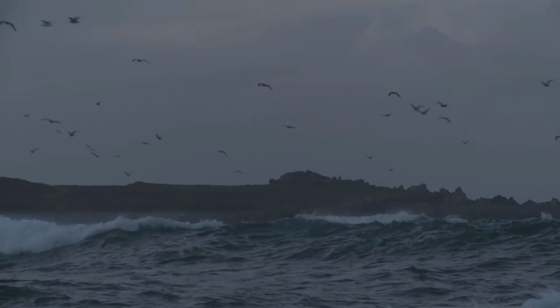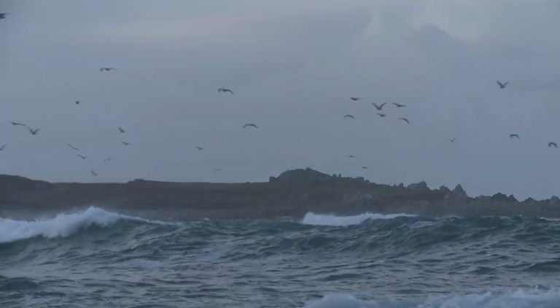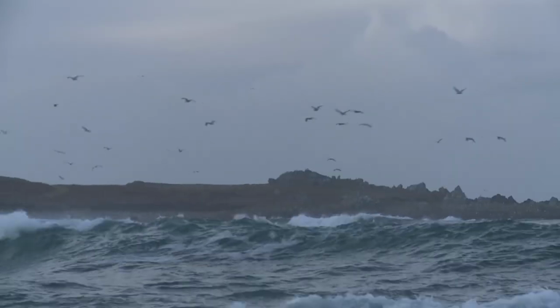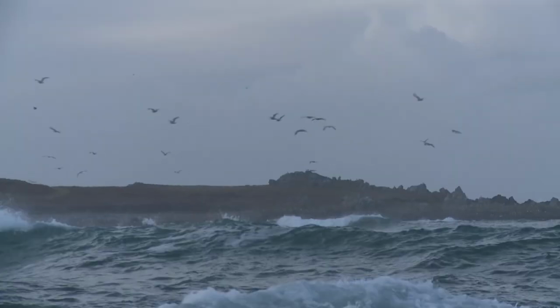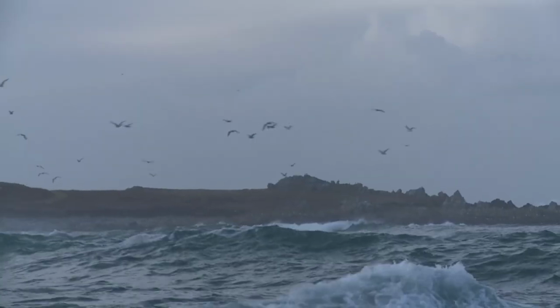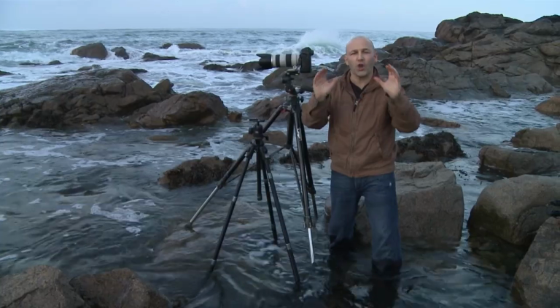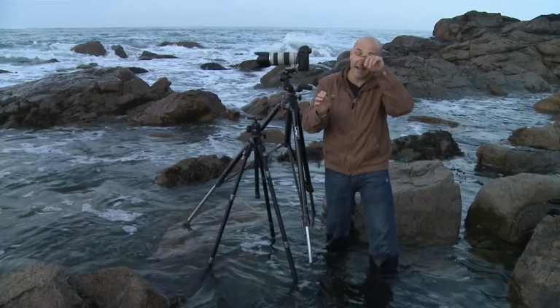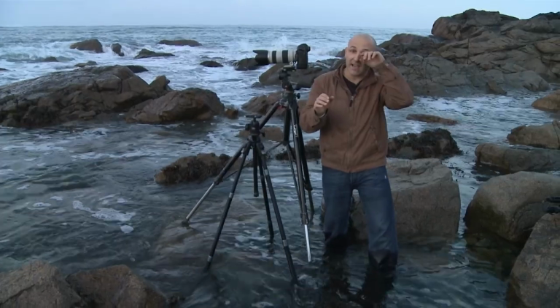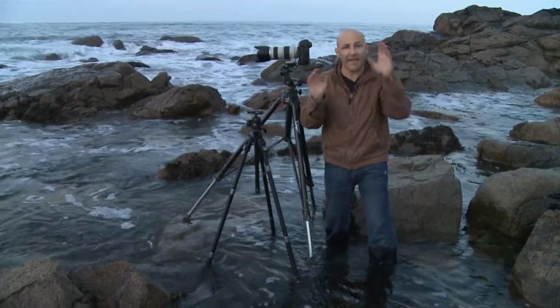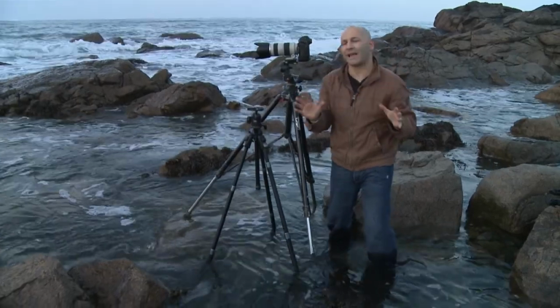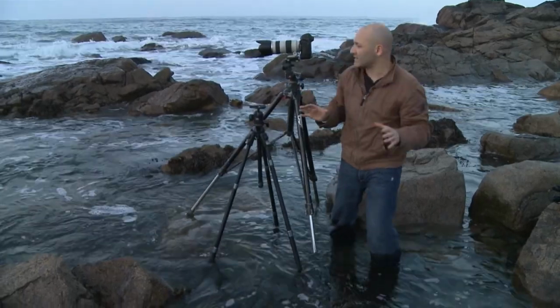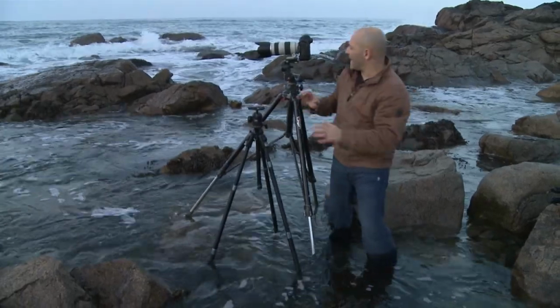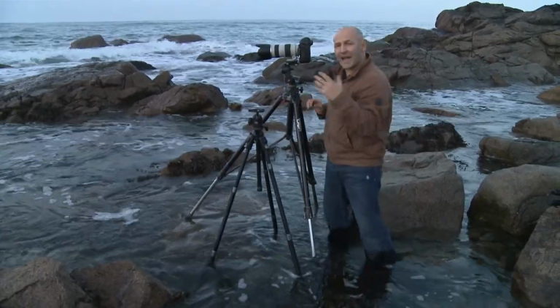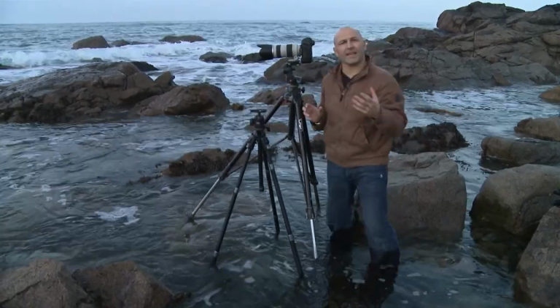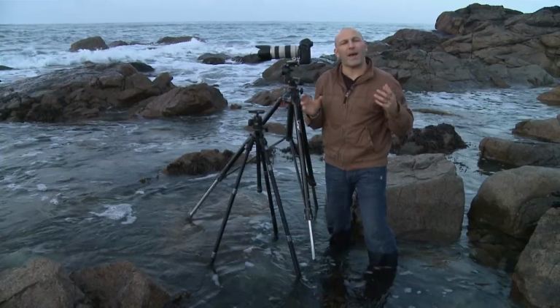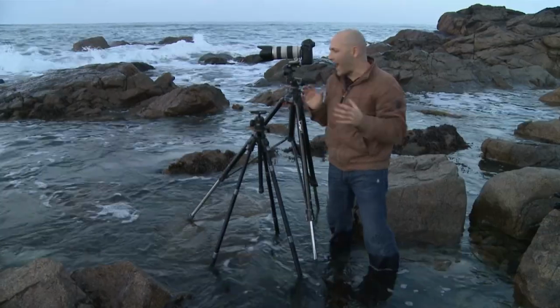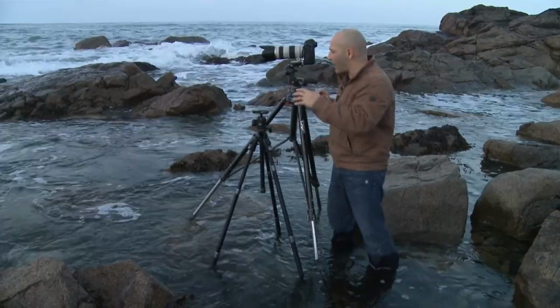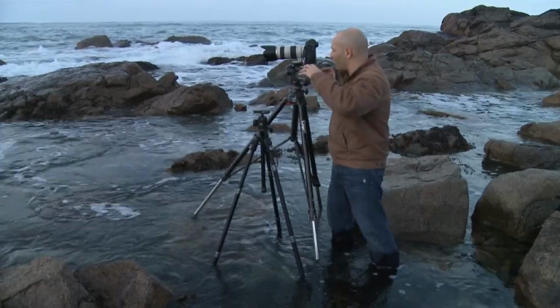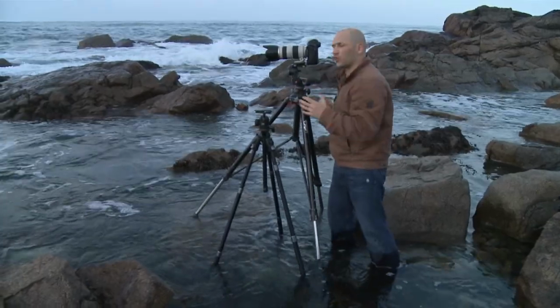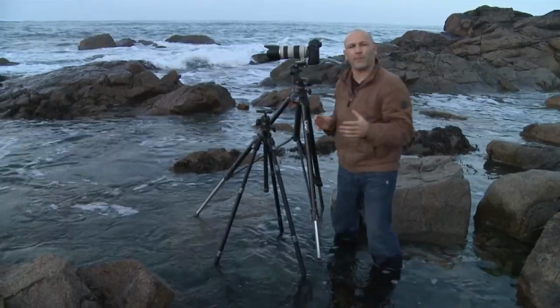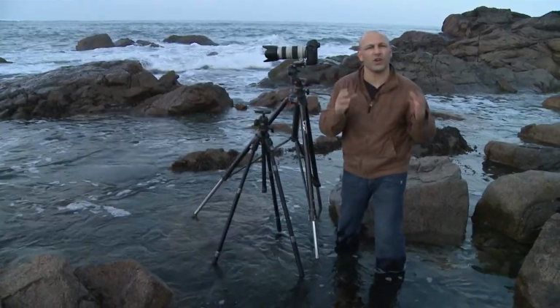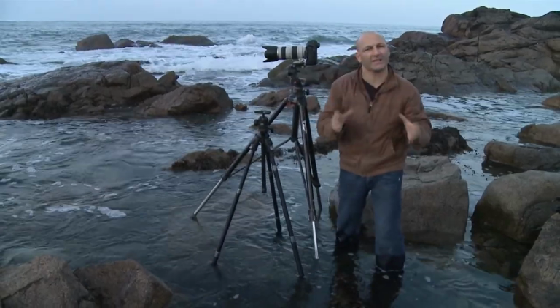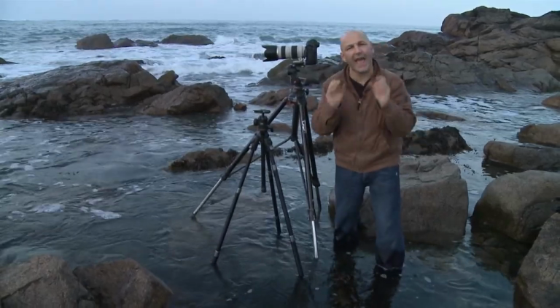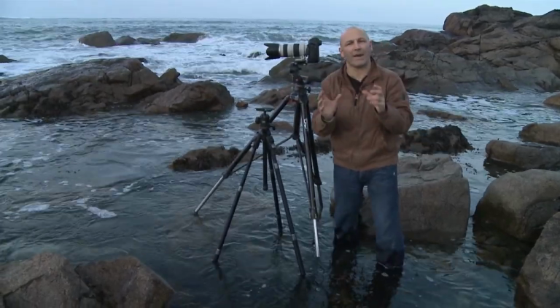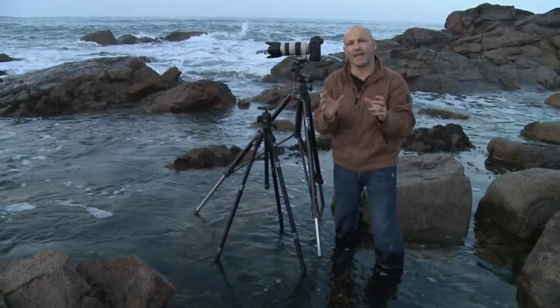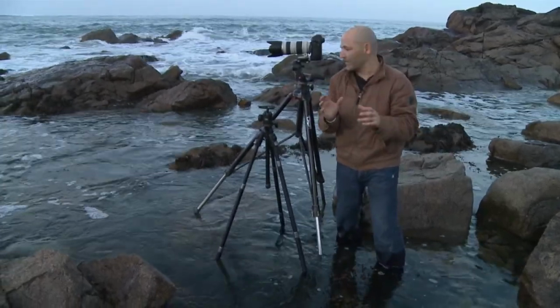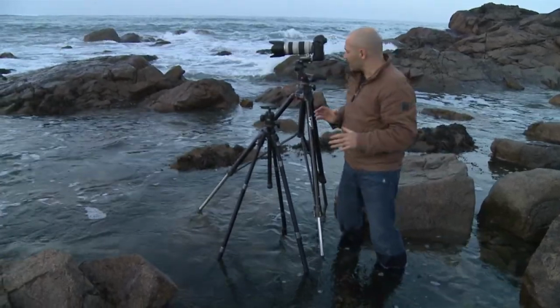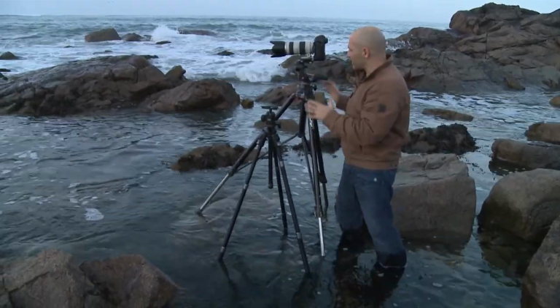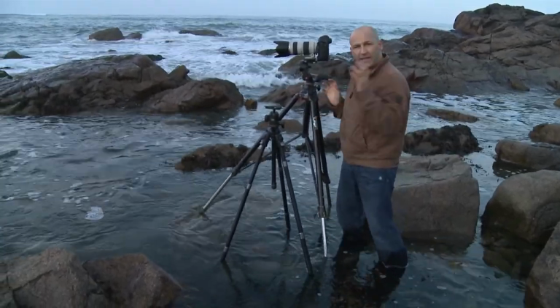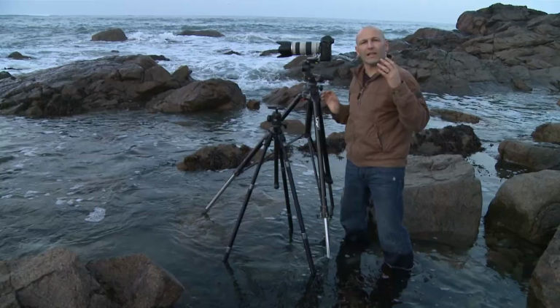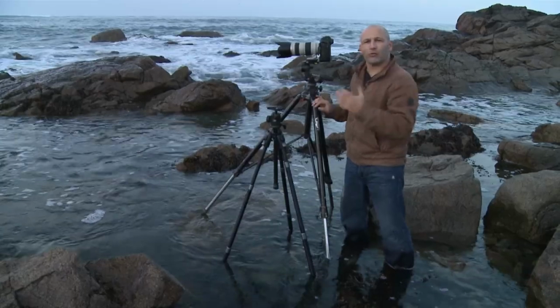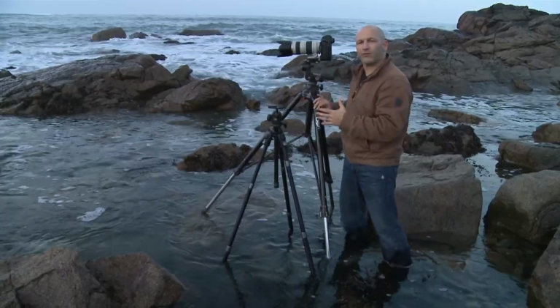A lot of you have been contacting us and emailing us, asking about how and which tripods I use and how I maintain them, so I was going to give you a little bit of a run through.